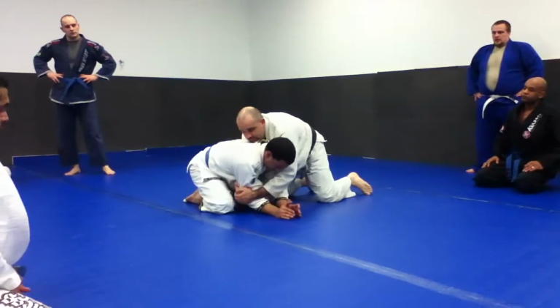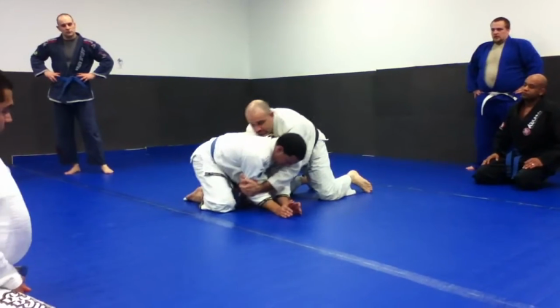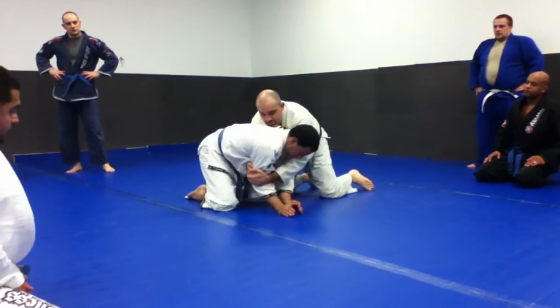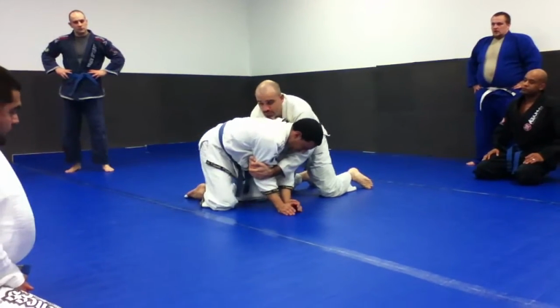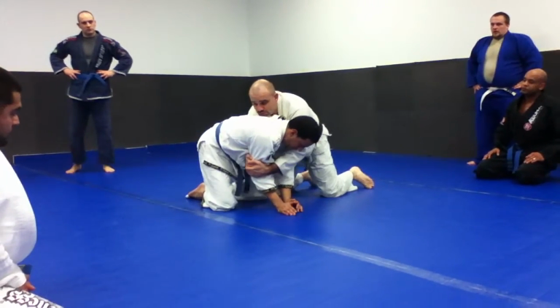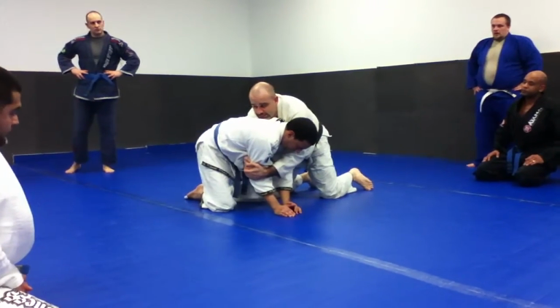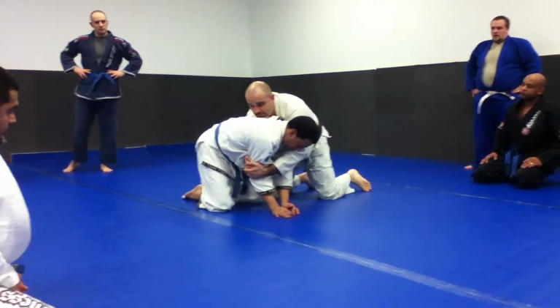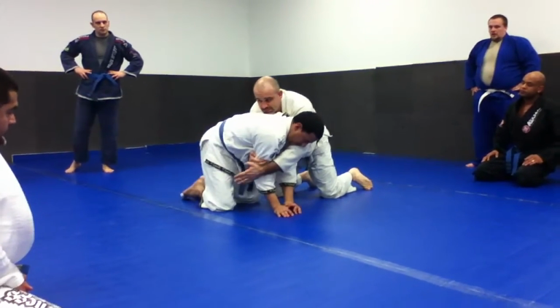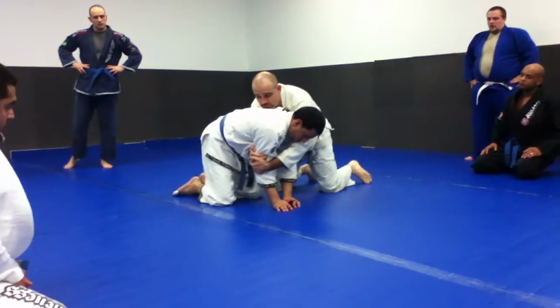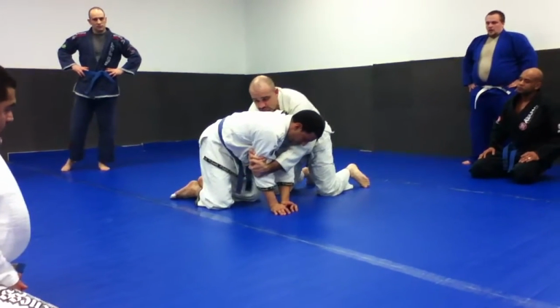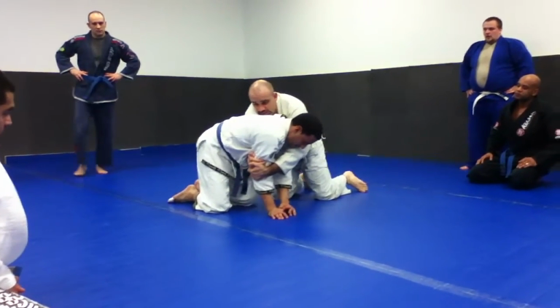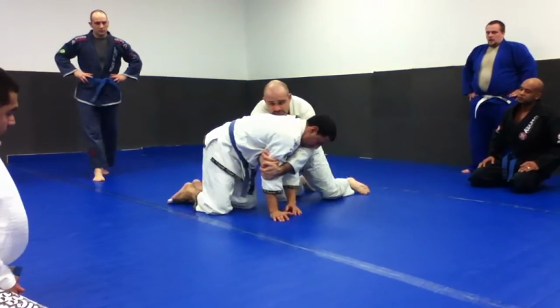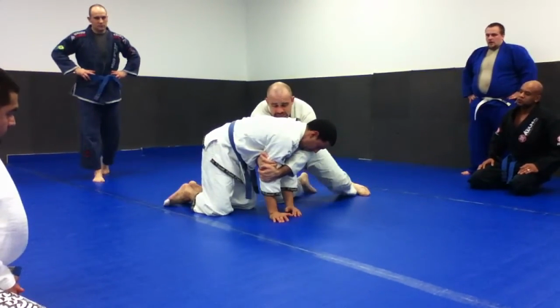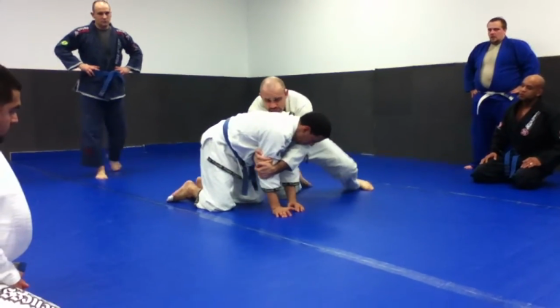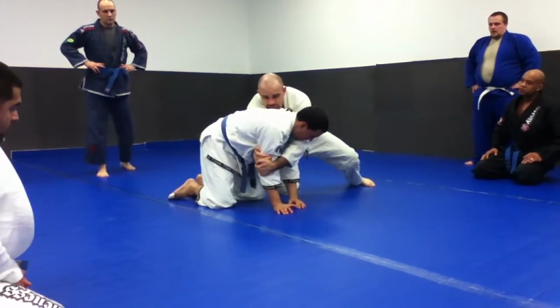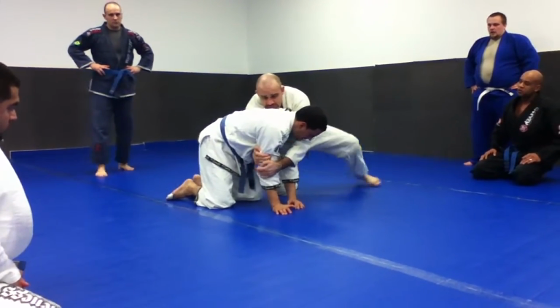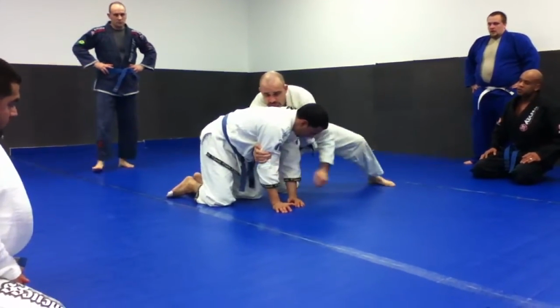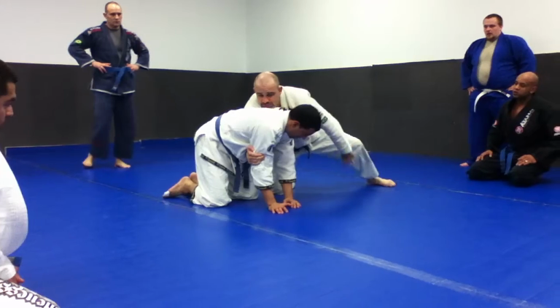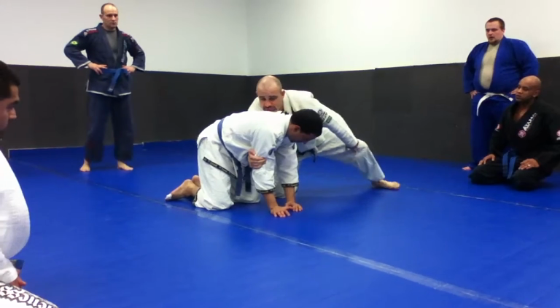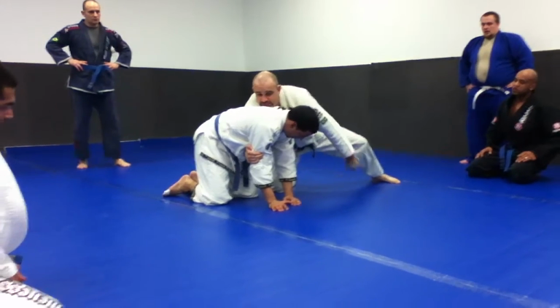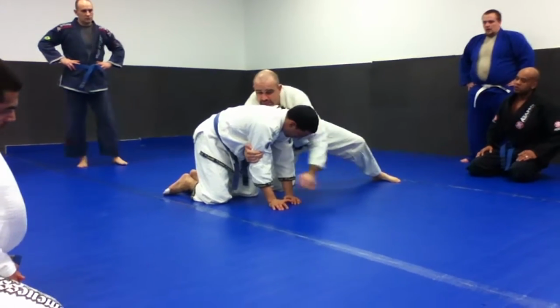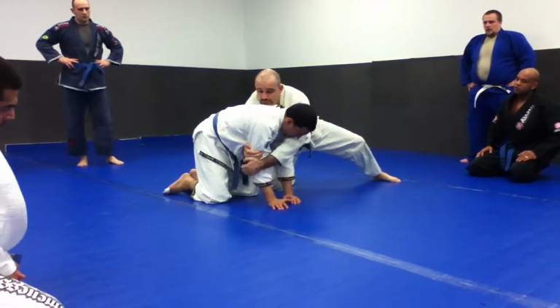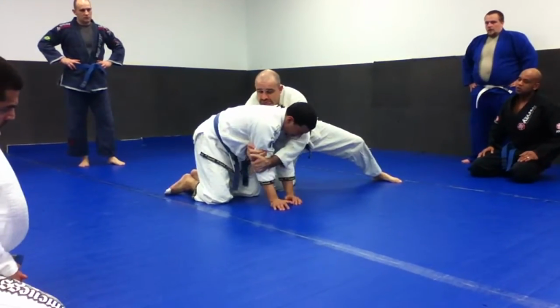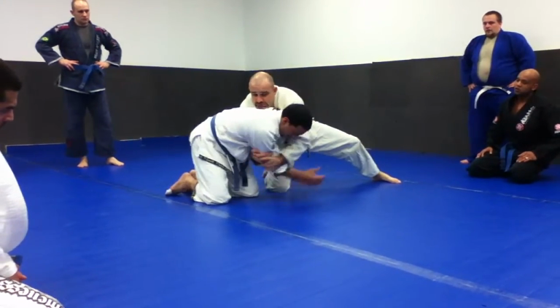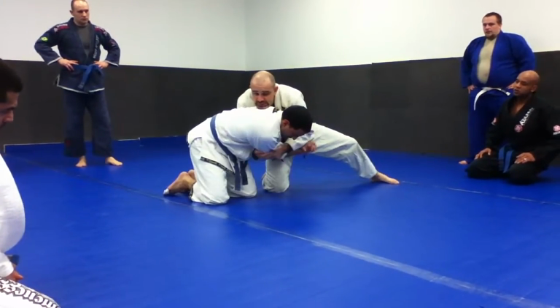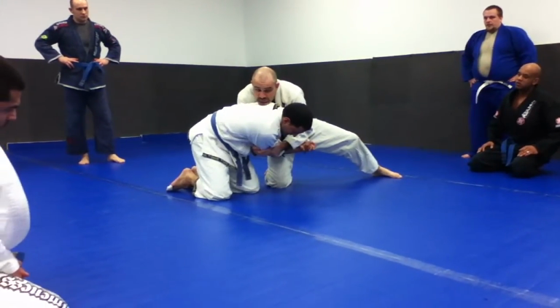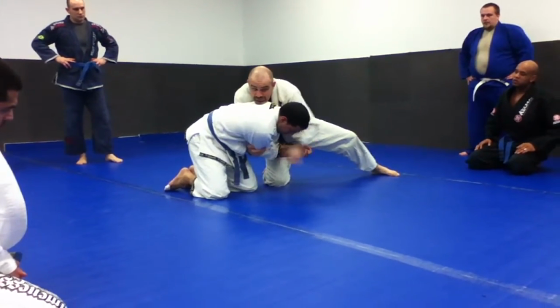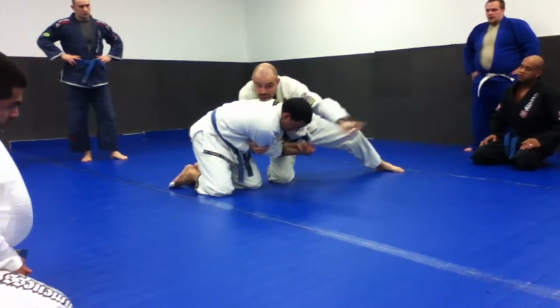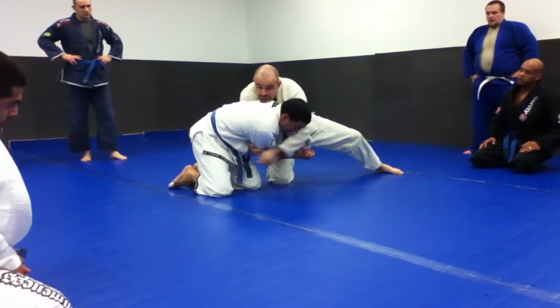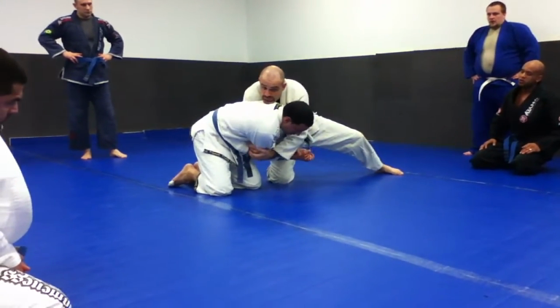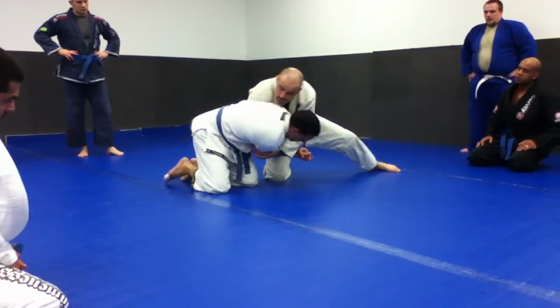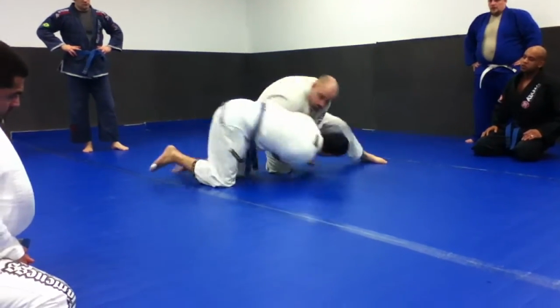If I just try to push straight against him here, his leg is quite strong. So what I want to do is post my foot out, suck his arm in, and drive him at a 45-degree angle with my shoulder.